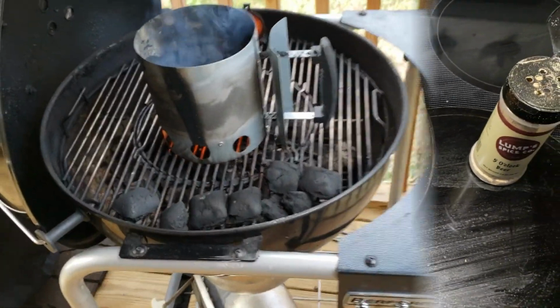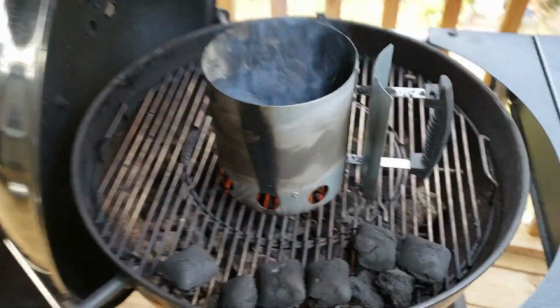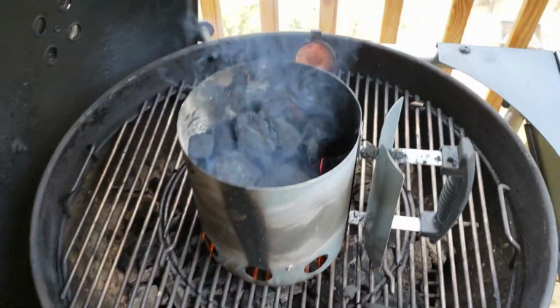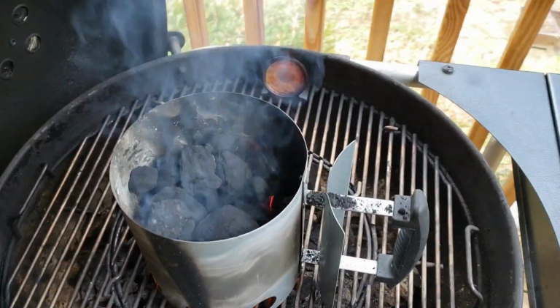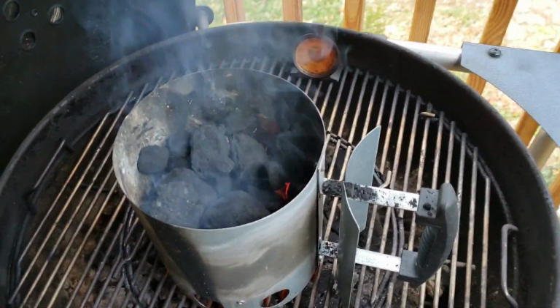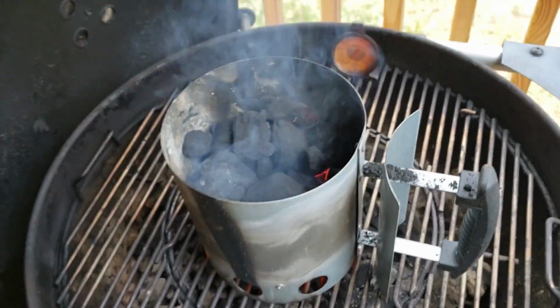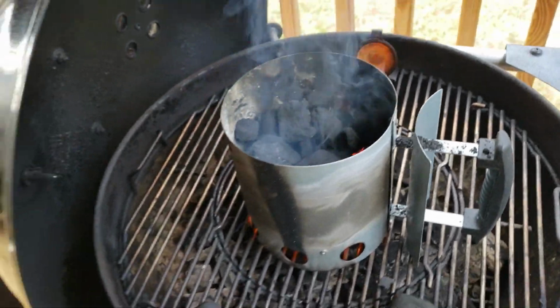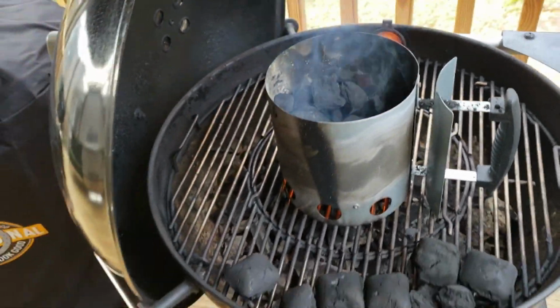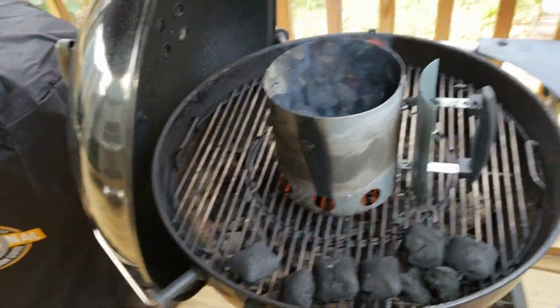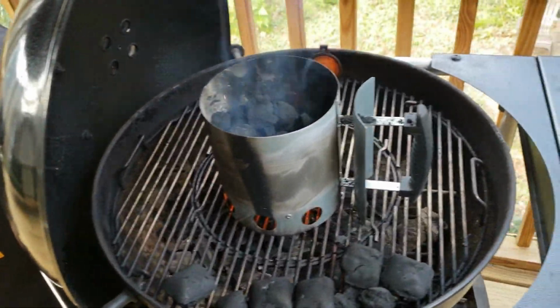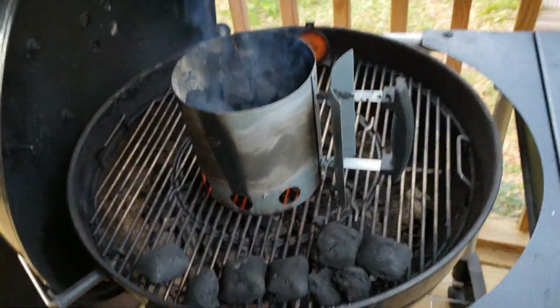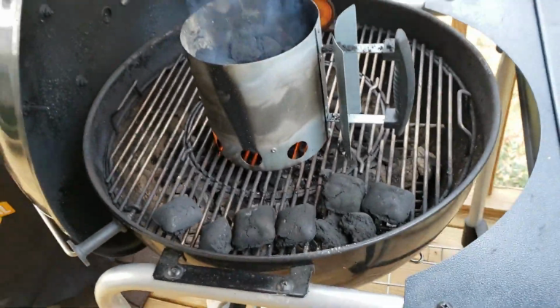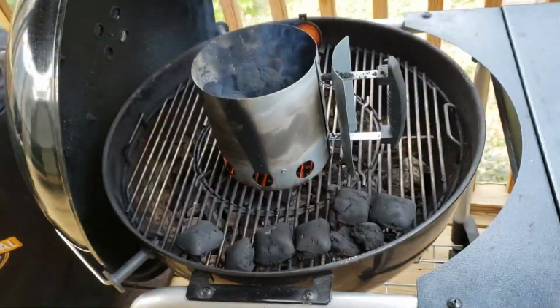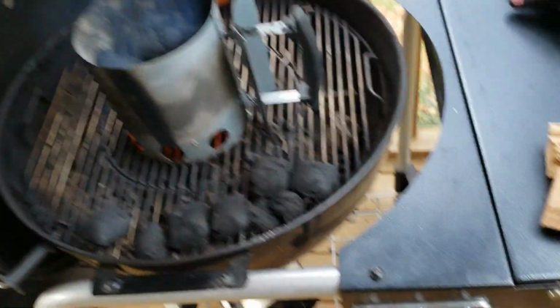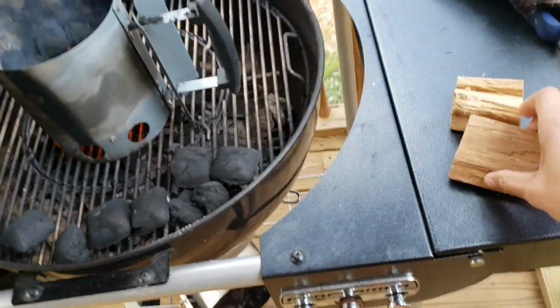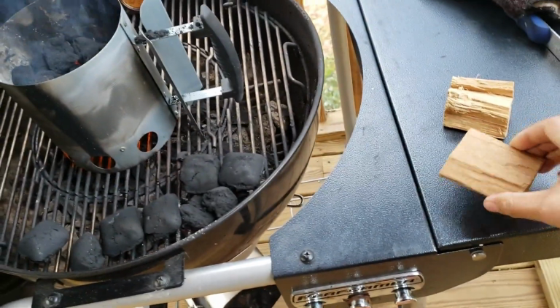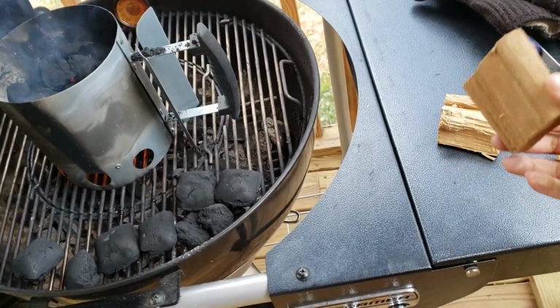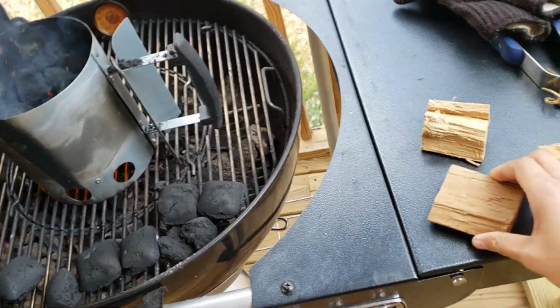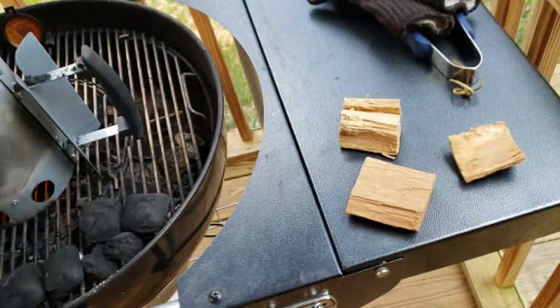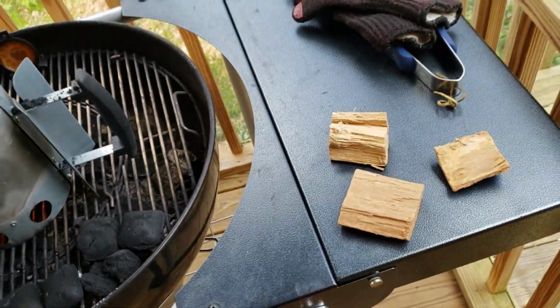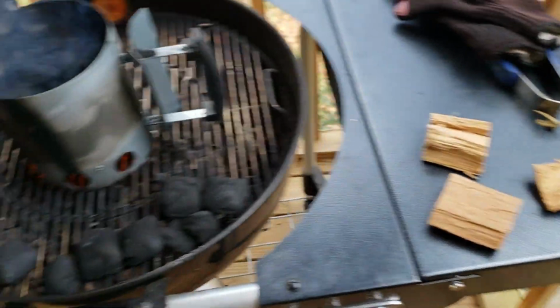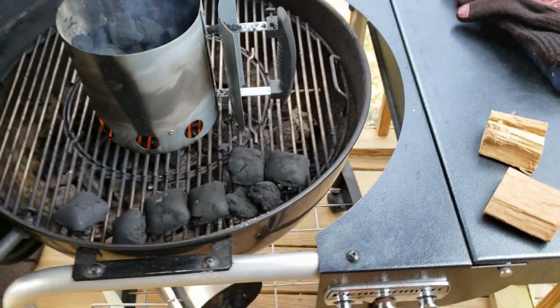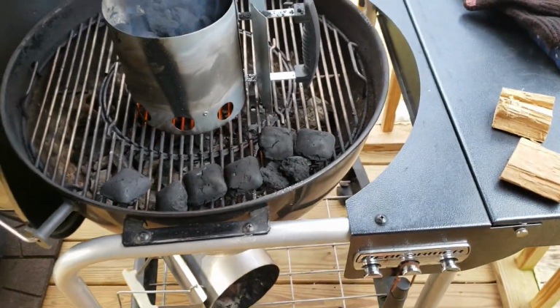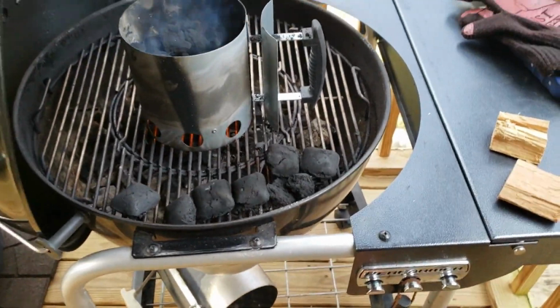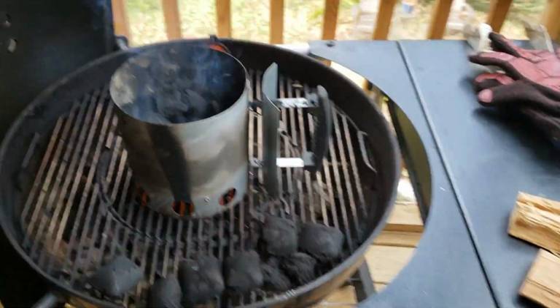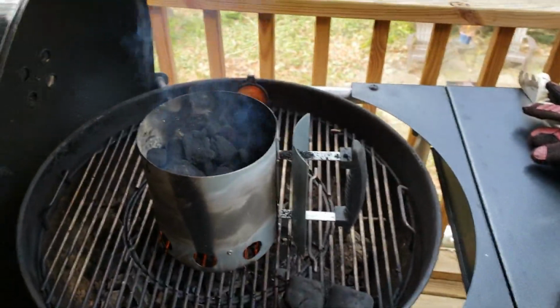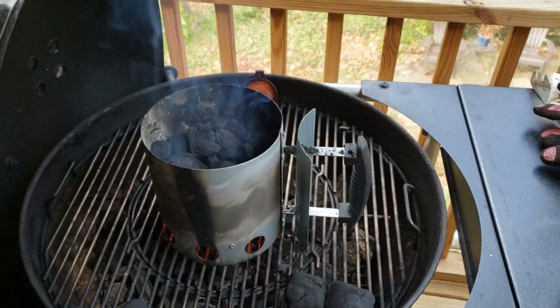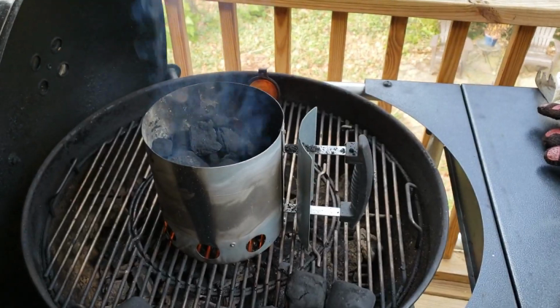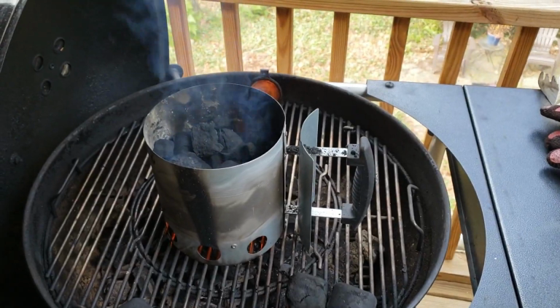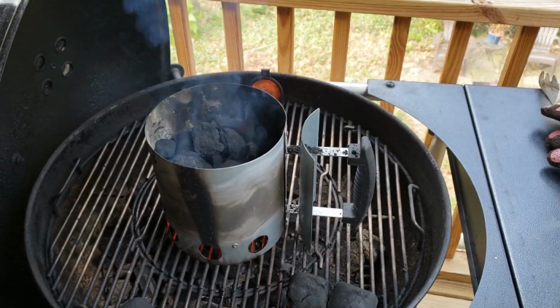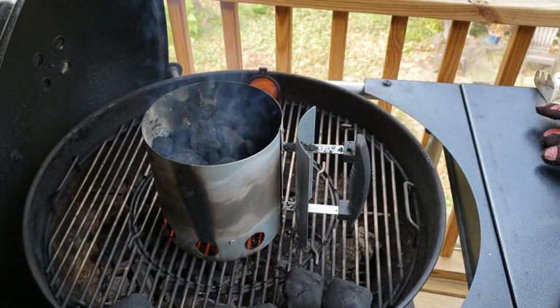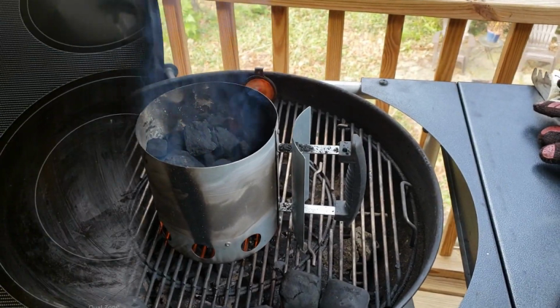Got my coals out here getting lit up in a little mini chimney starter, and I'm going to be cooking over some hickory wood chunks. Got a few of those to get going. Once my coals get lit up, I'm going to go ahead and dump them in the Weber Smoky Mountain.